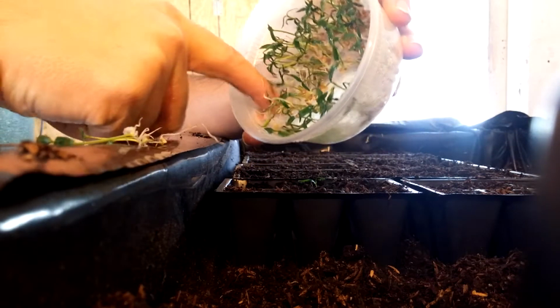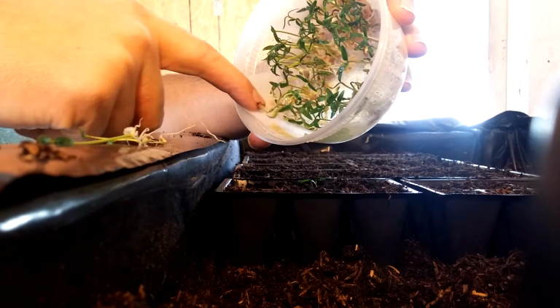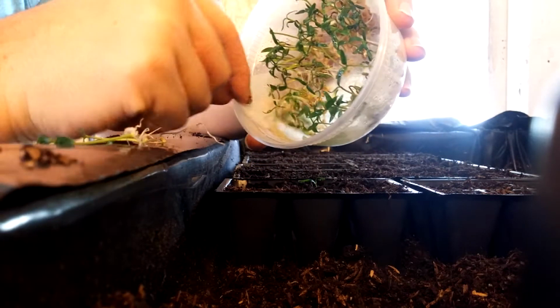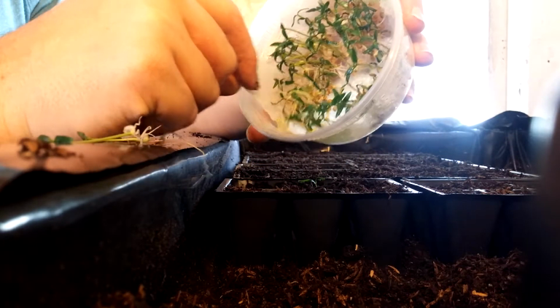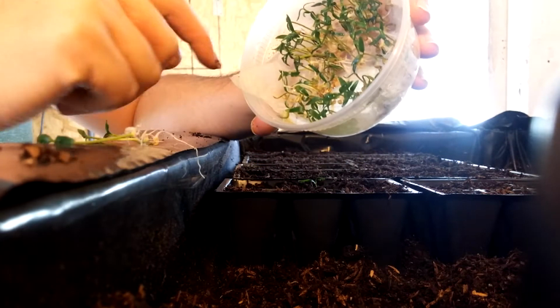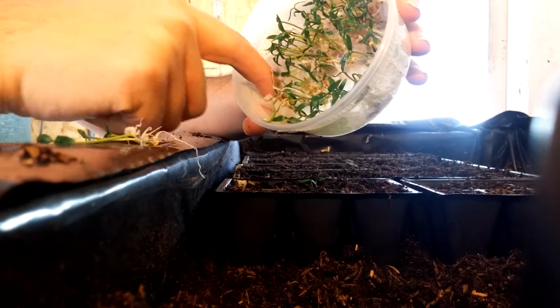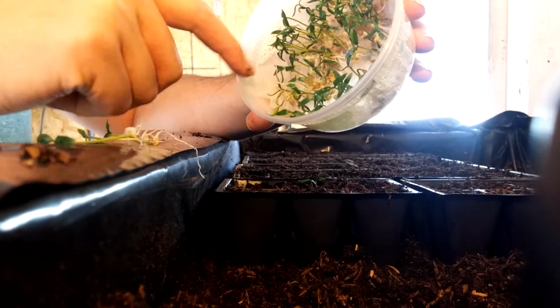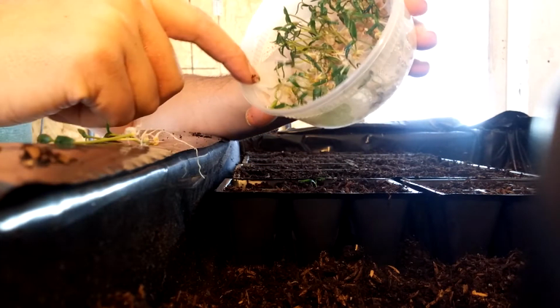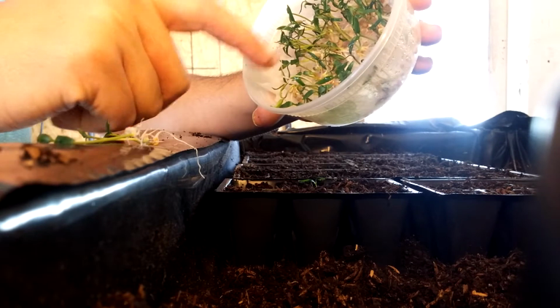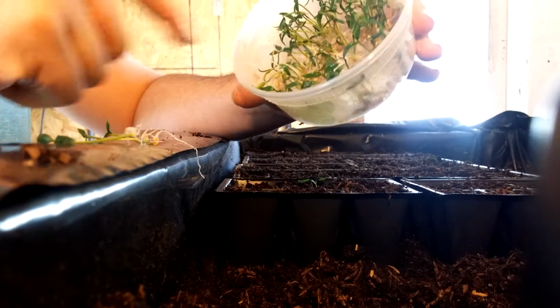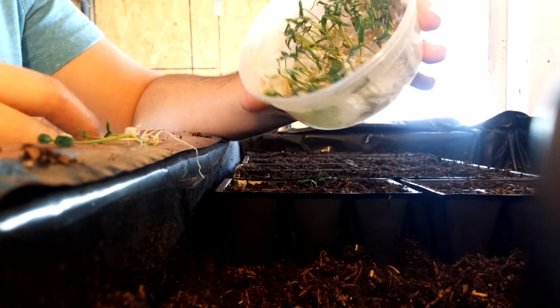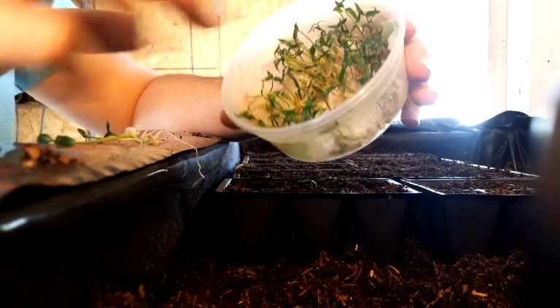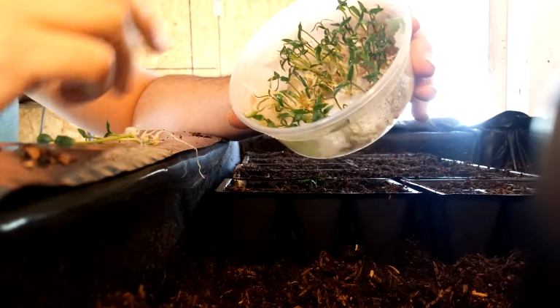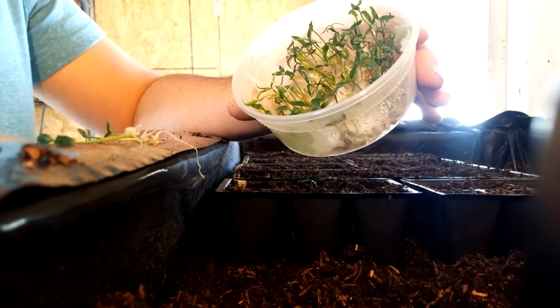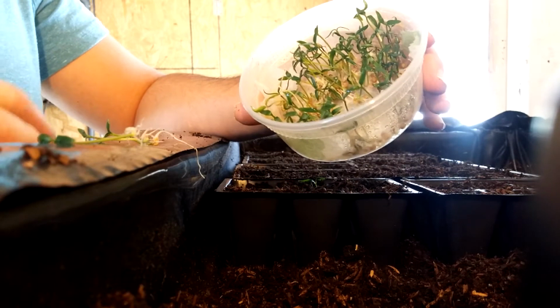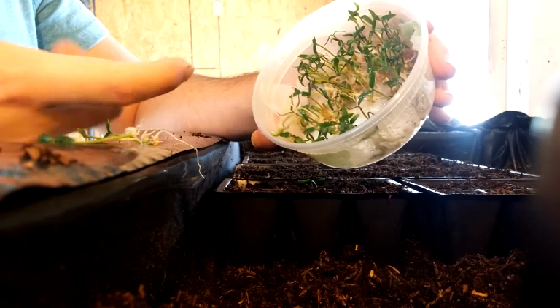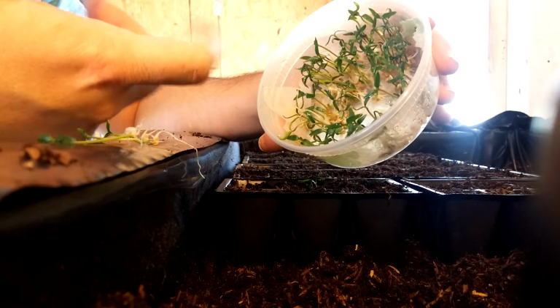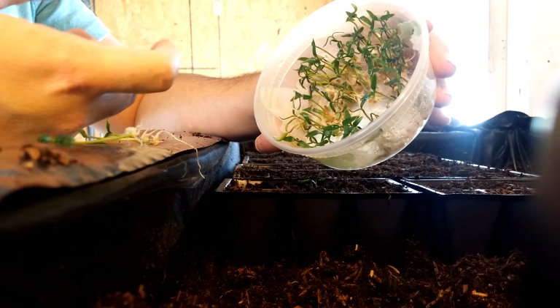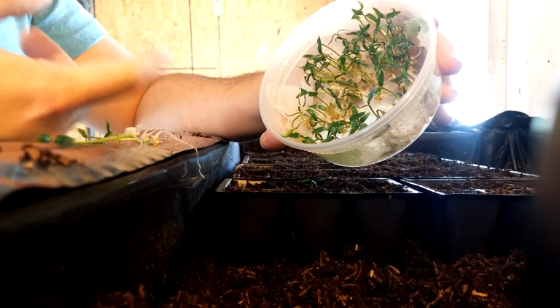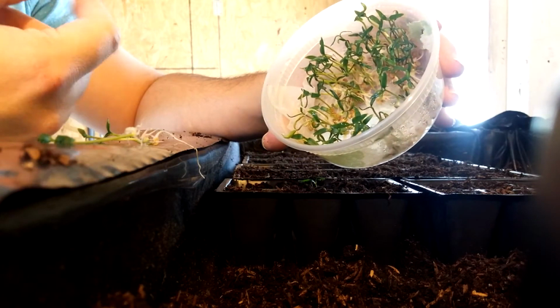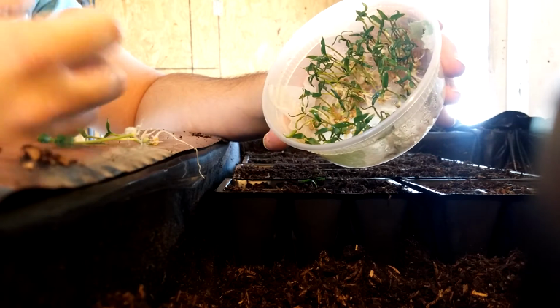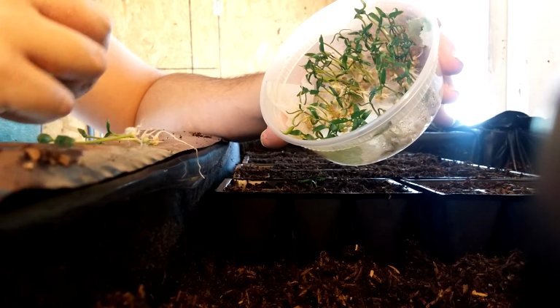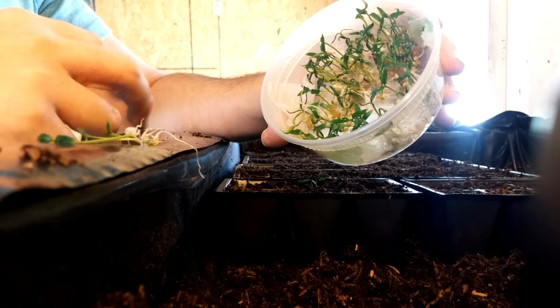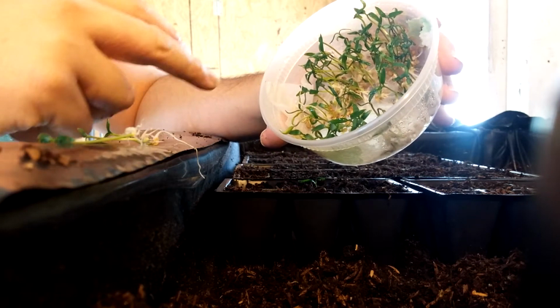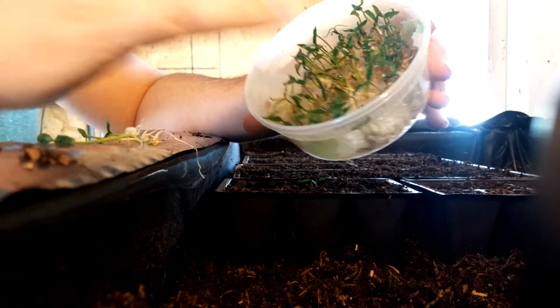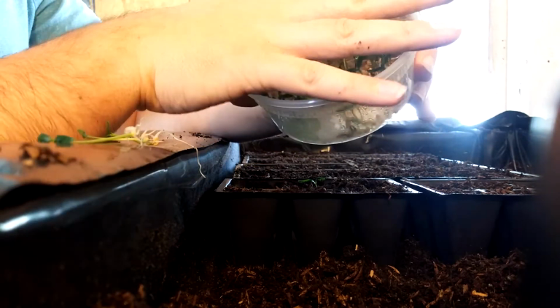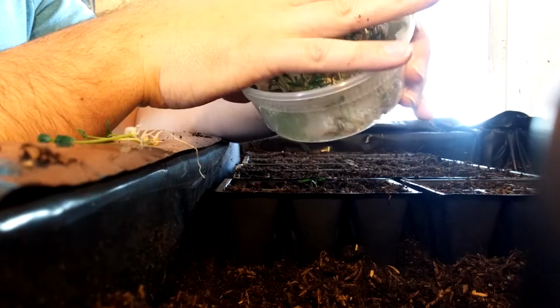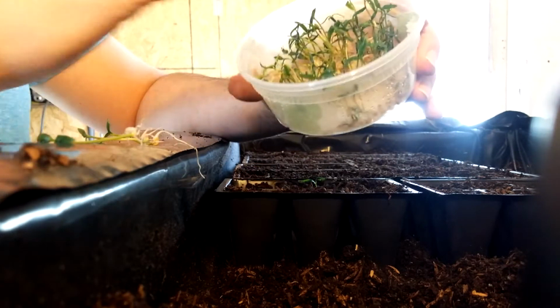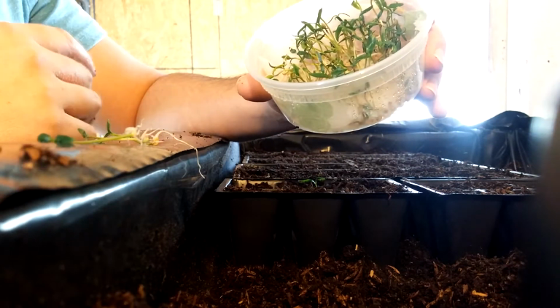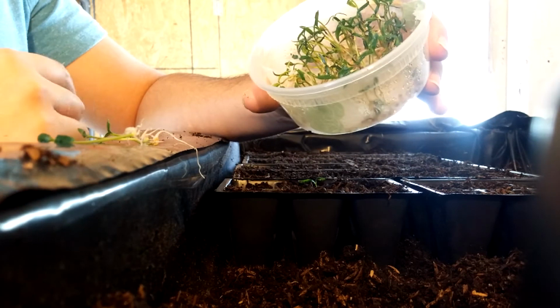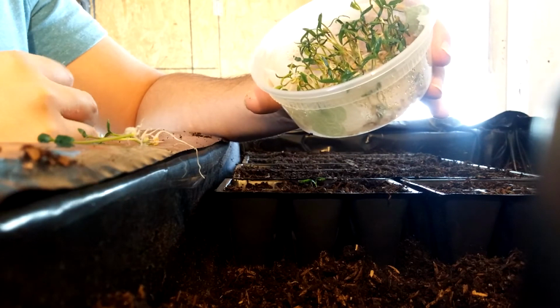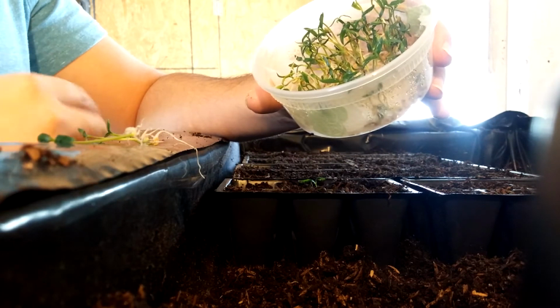You cut a piece of paper towel and you stick it in there. Put the seeds on top, then you spray it with water, and then you close it up with the lid and you wait.